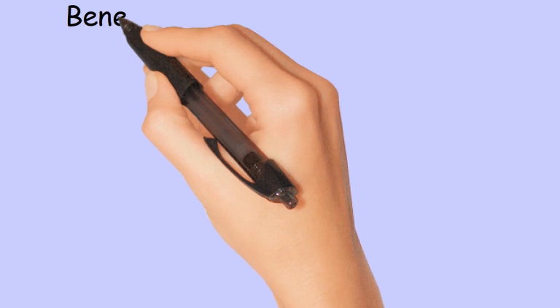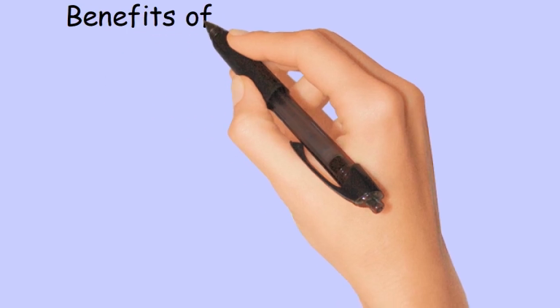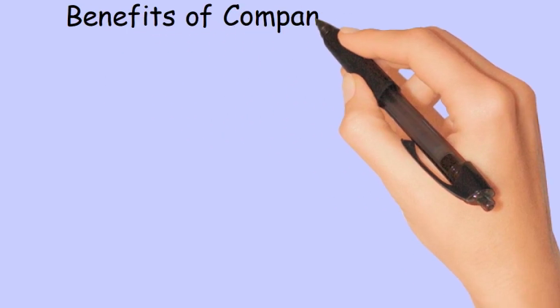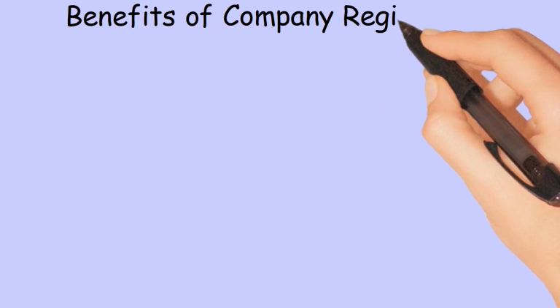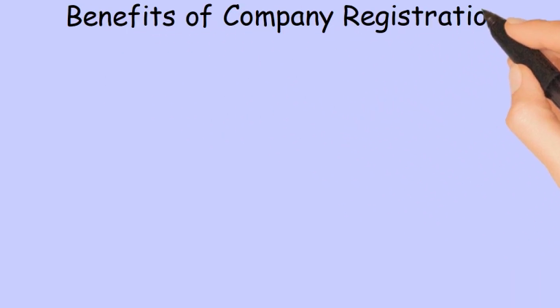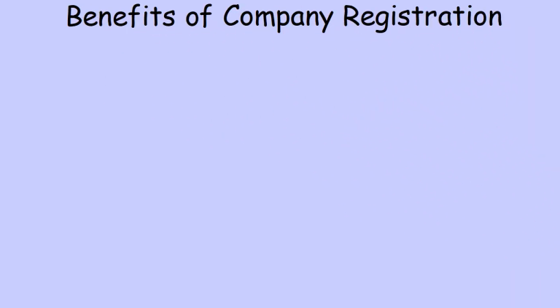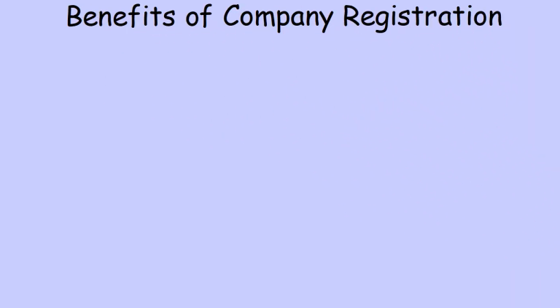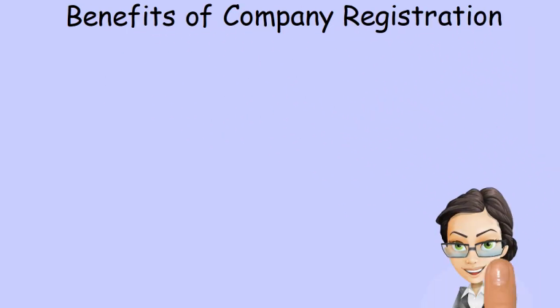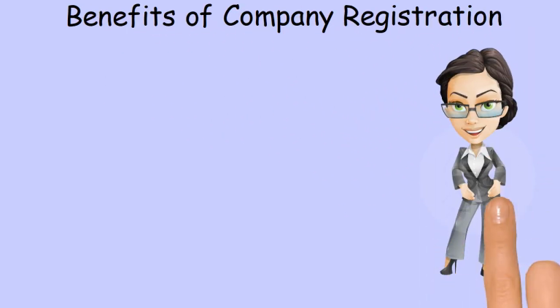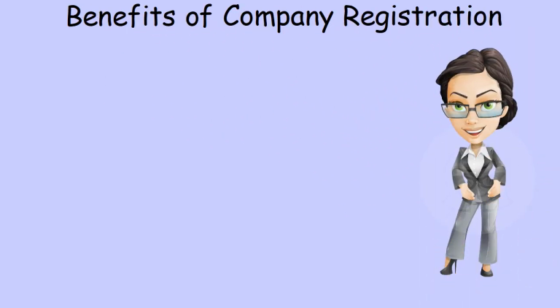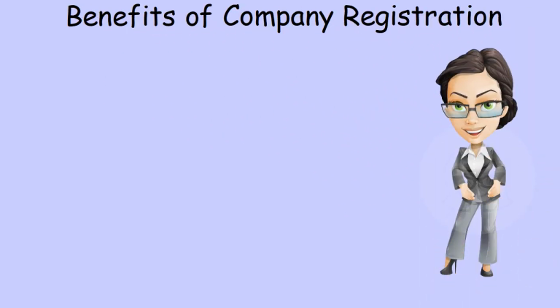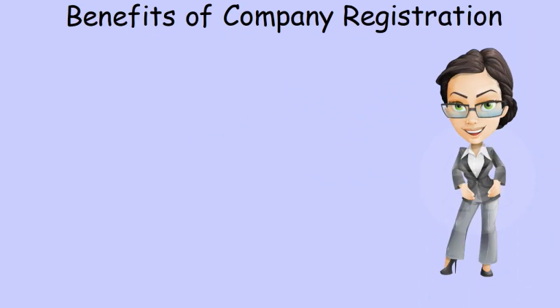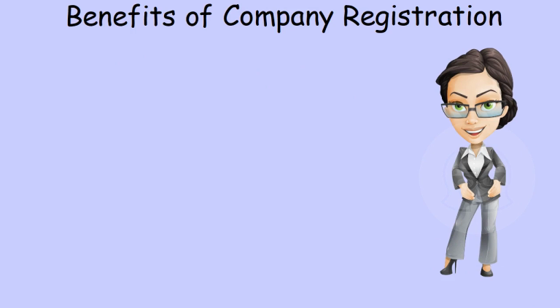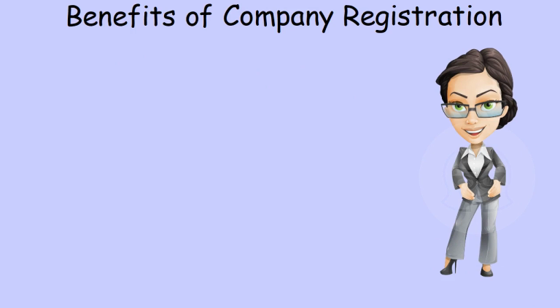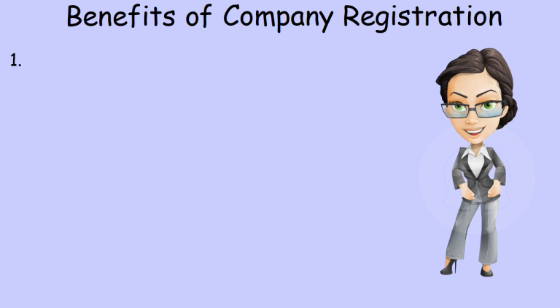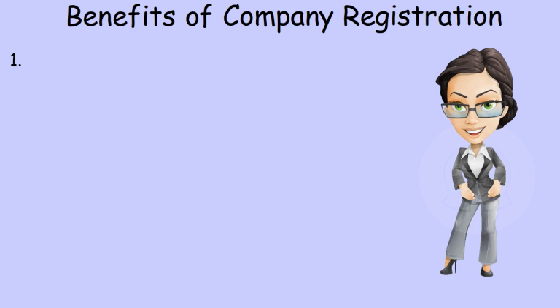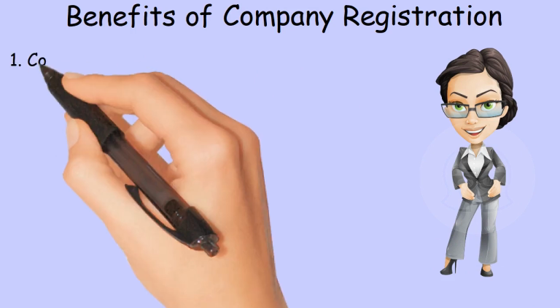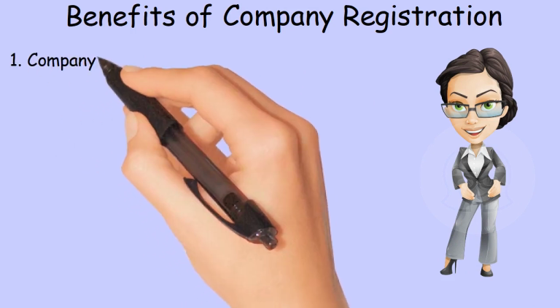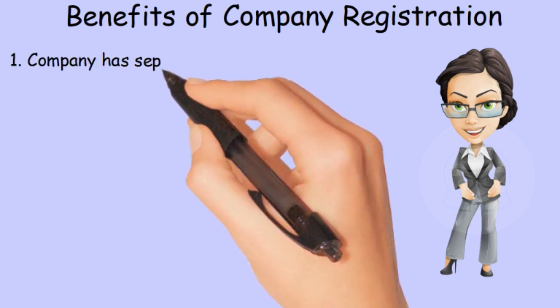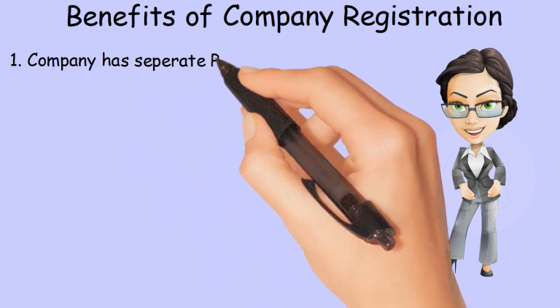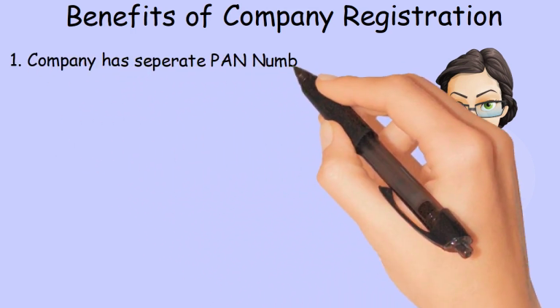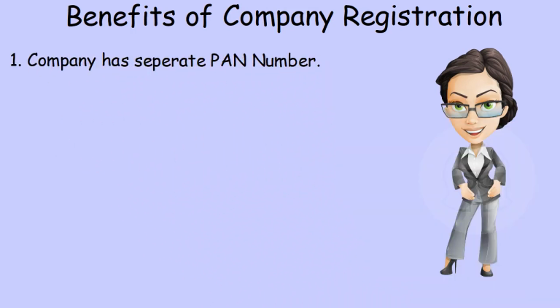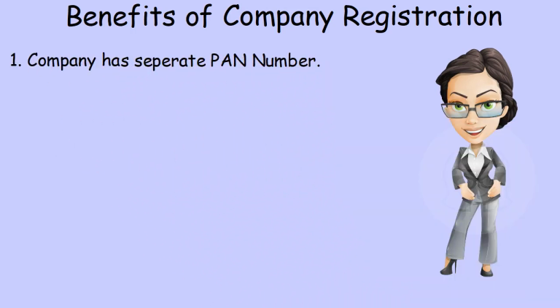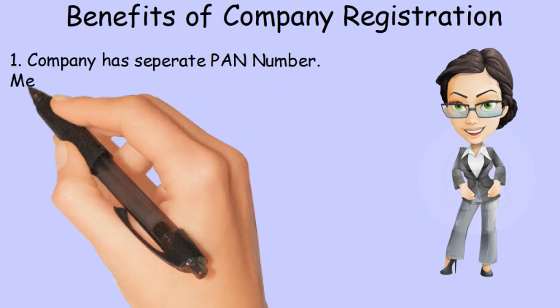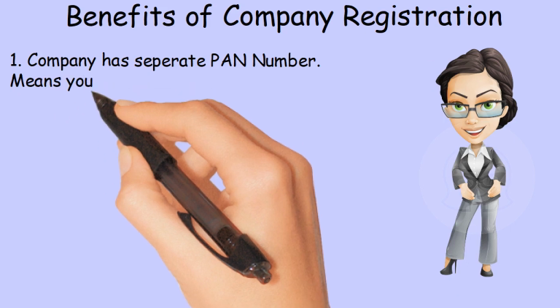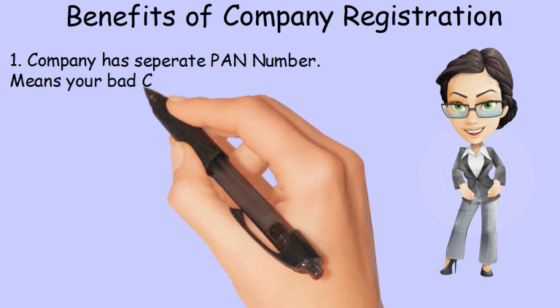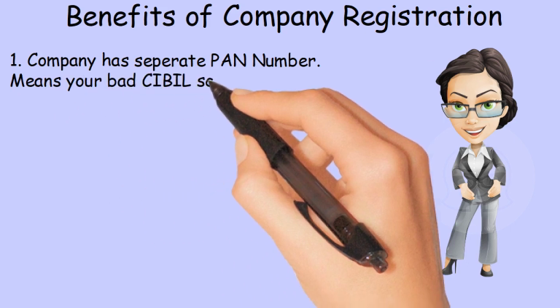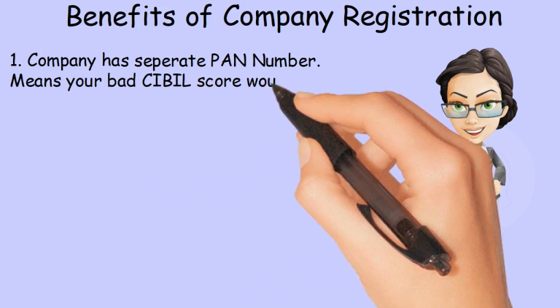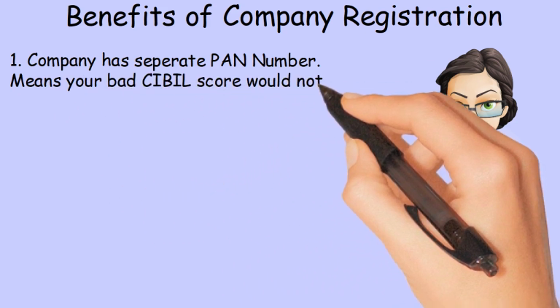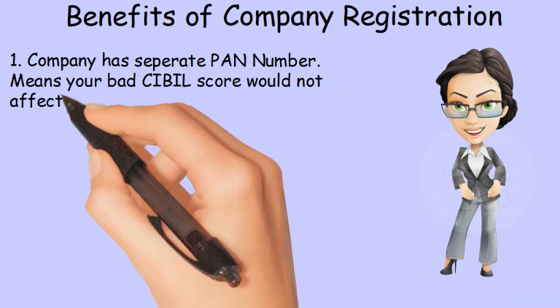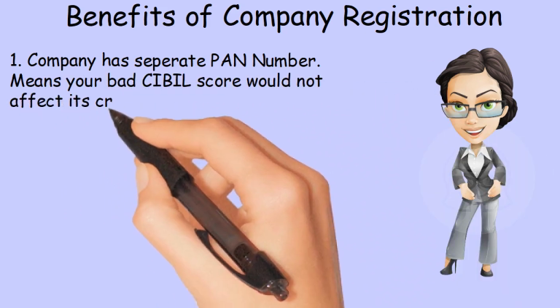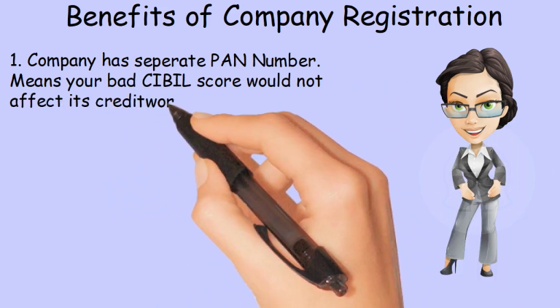Benefits of company registration. Following are the advantages of registering a company. First, a company has a separate PAN number, which means your bad CIBIL score would not affect its credit worthiness.